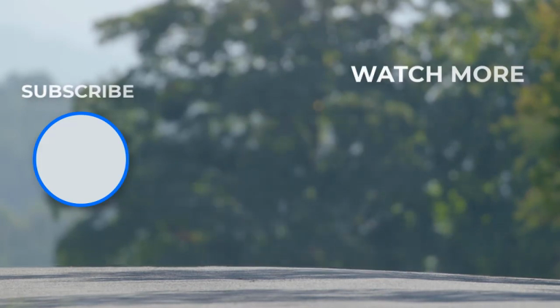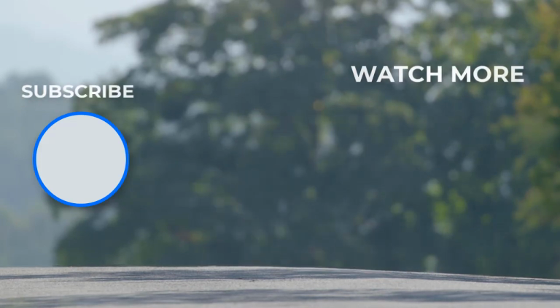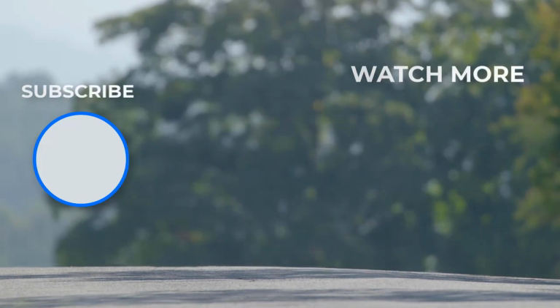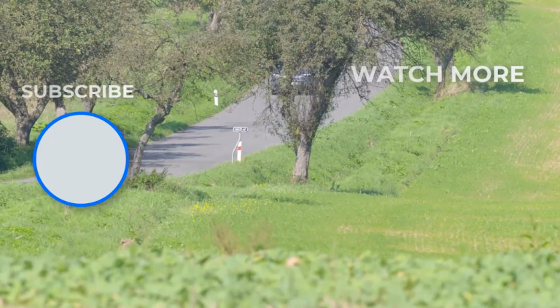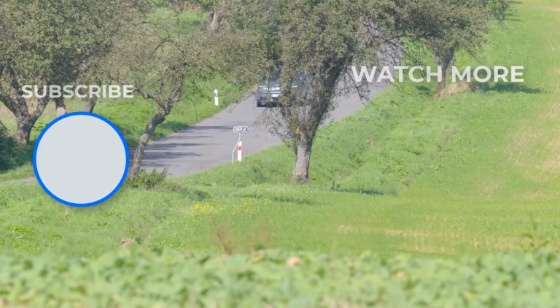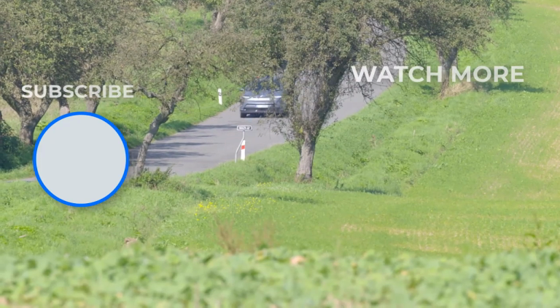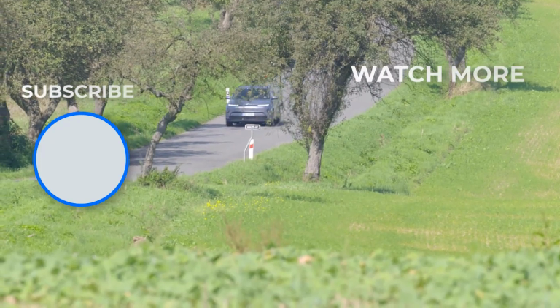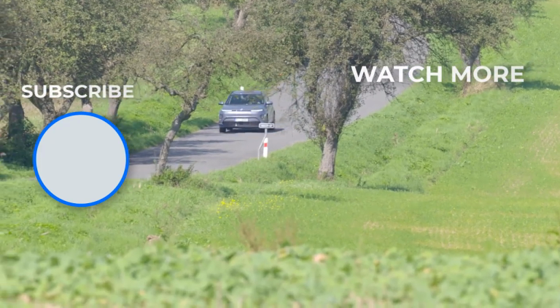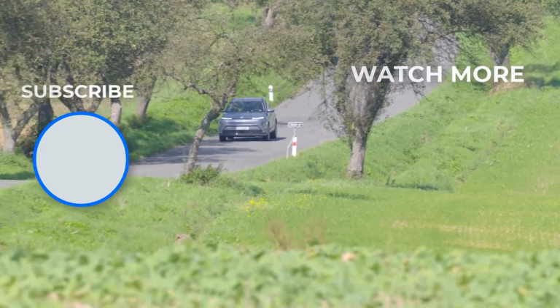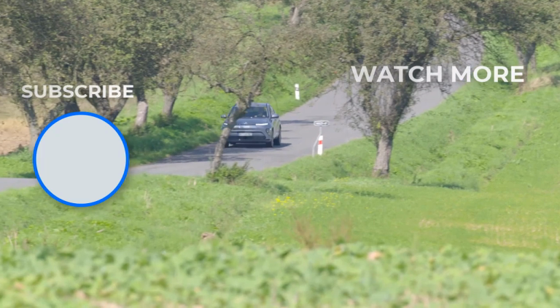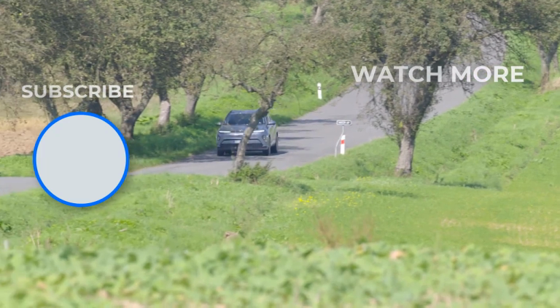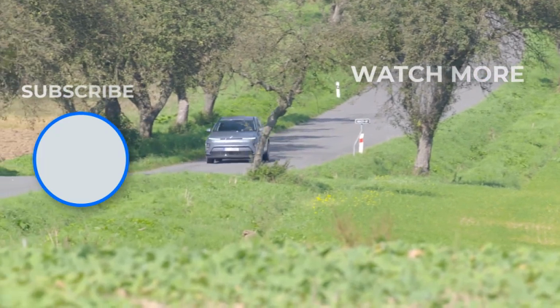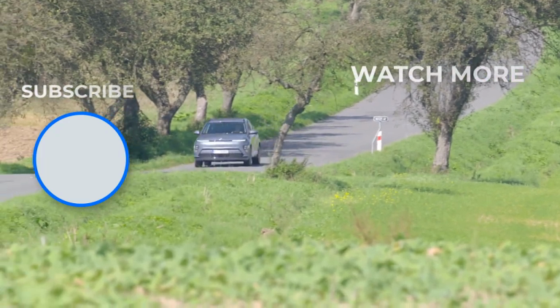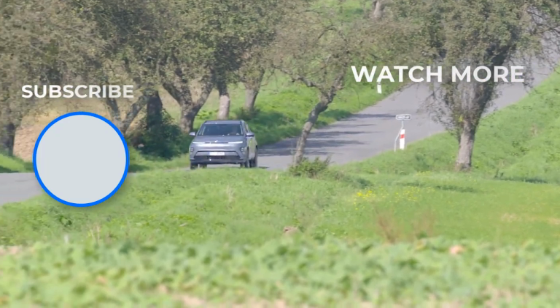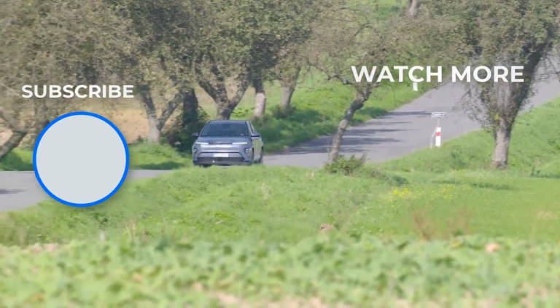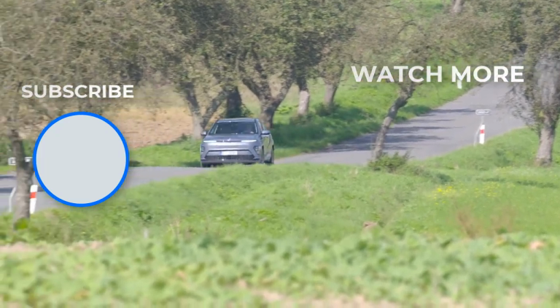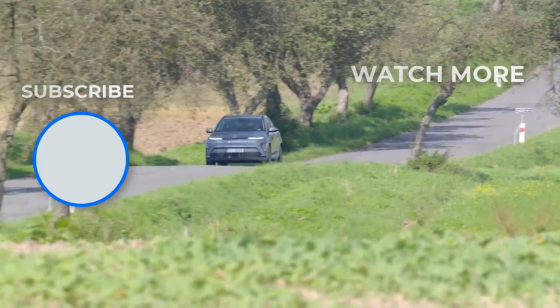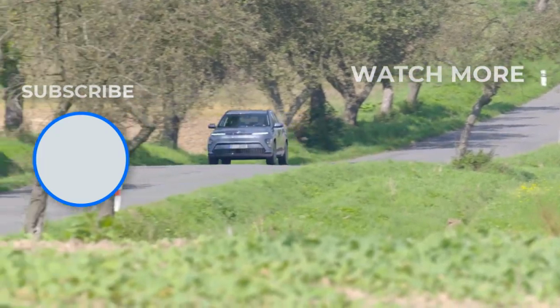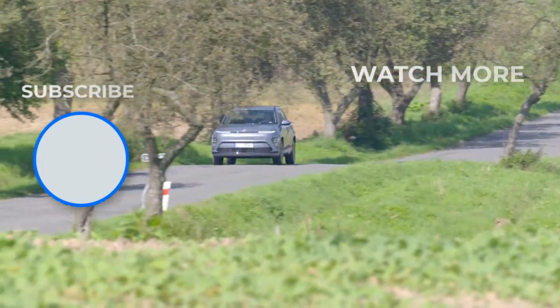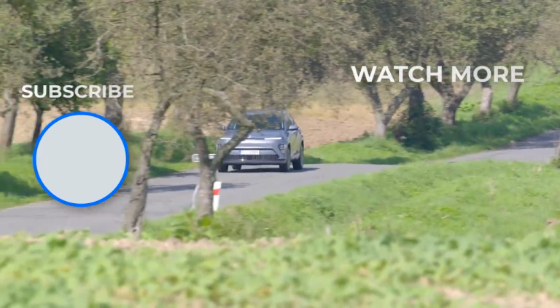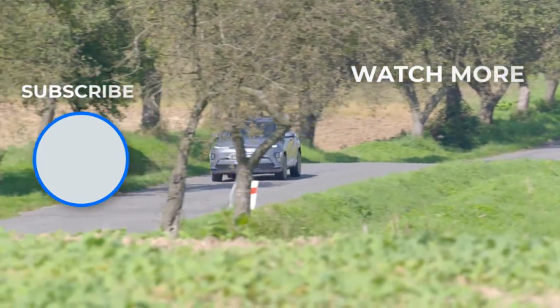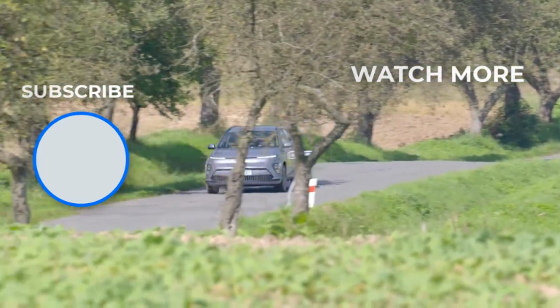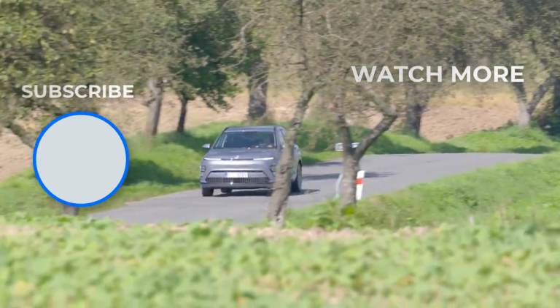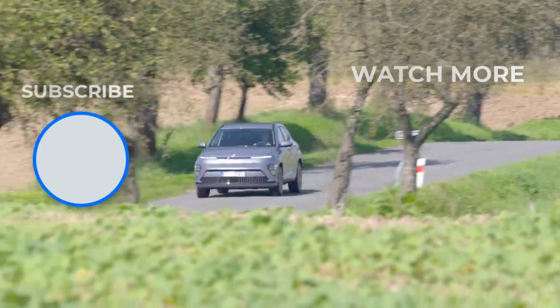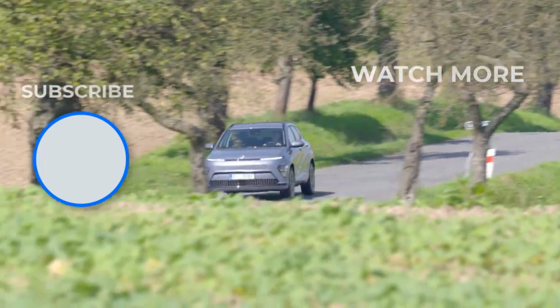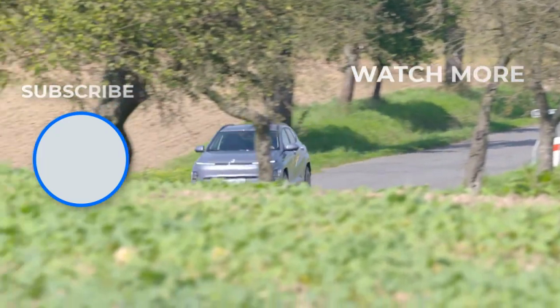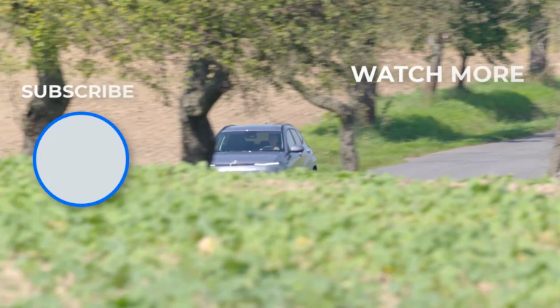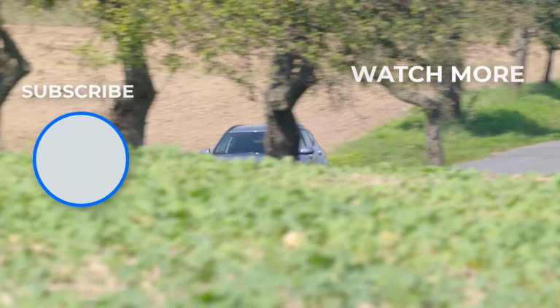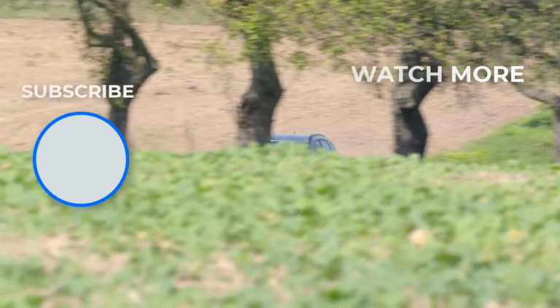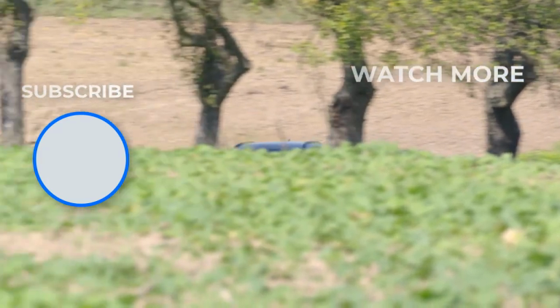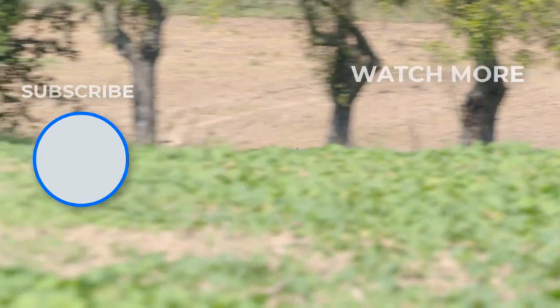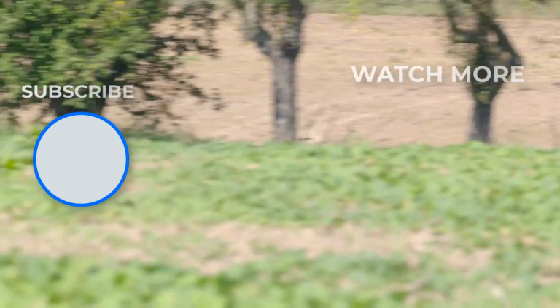What do you think about the 2024 Hyundai Kona Electric? Please leave a comment down below. Don't forget to subscribe and hit the like button too. Thank you.